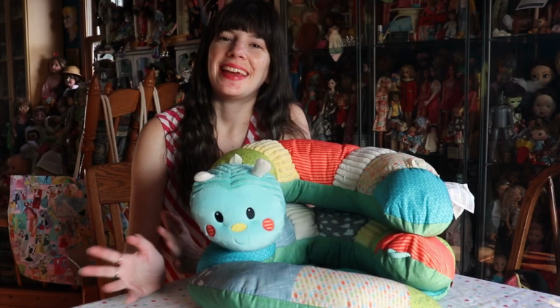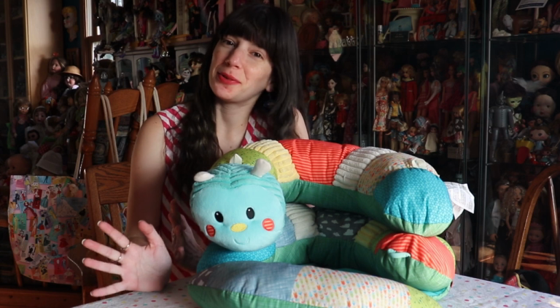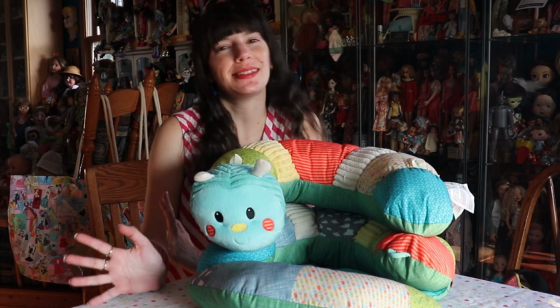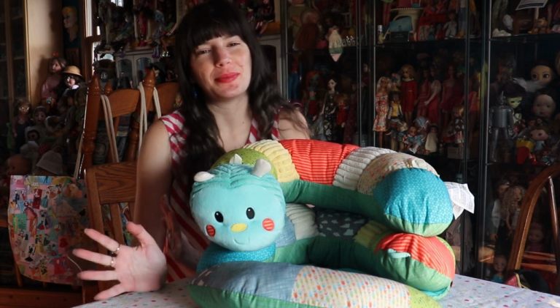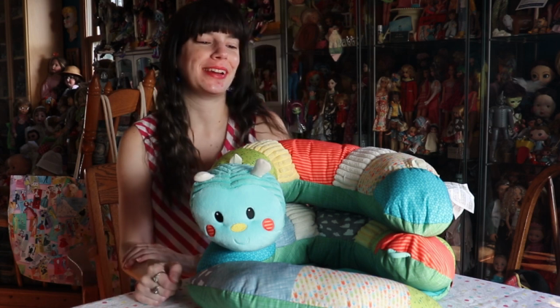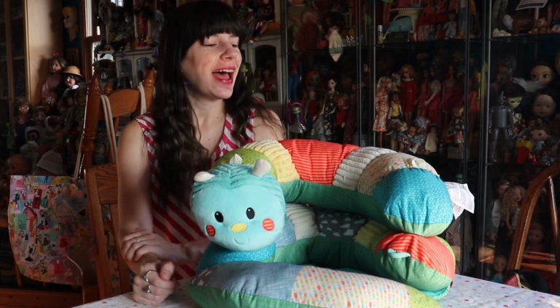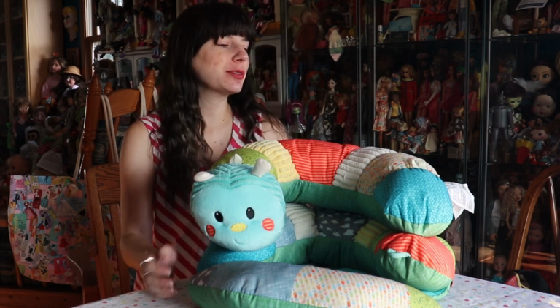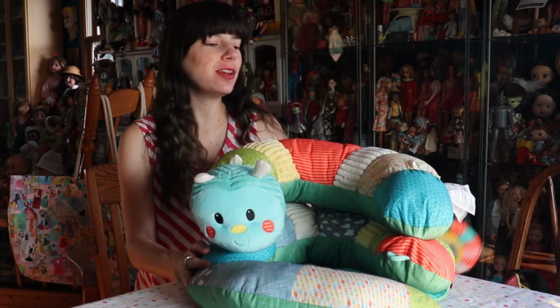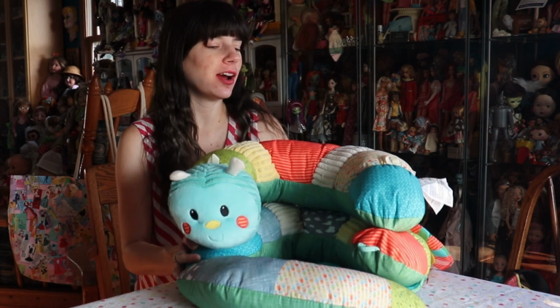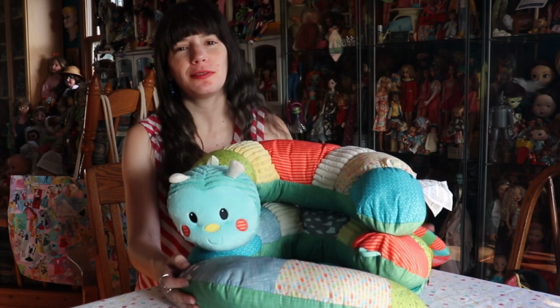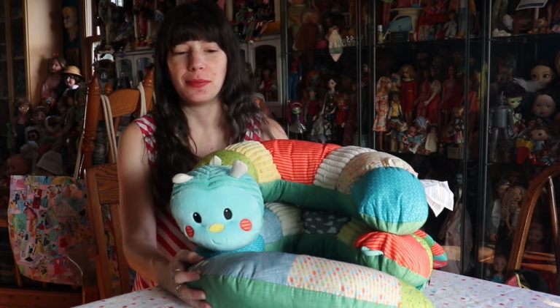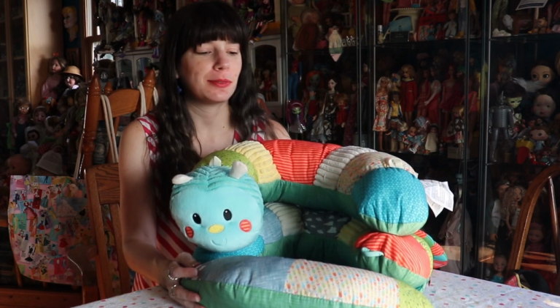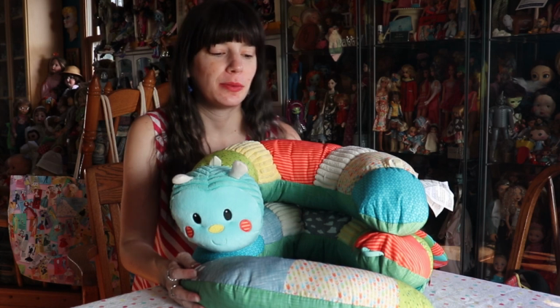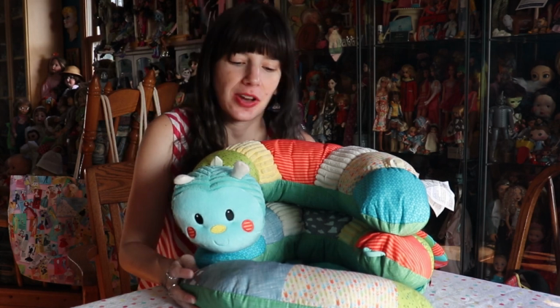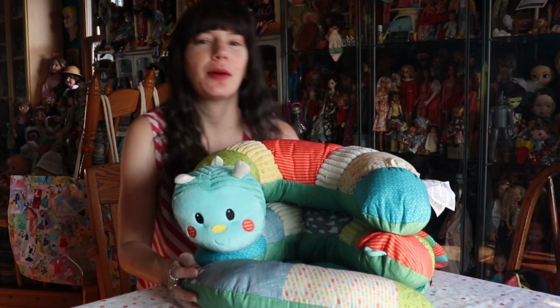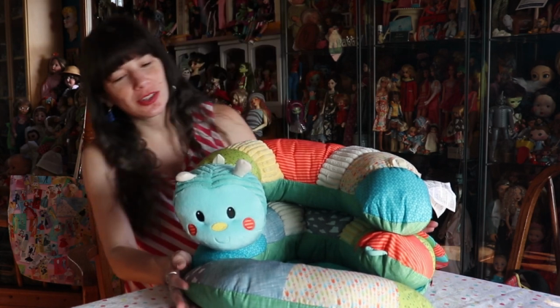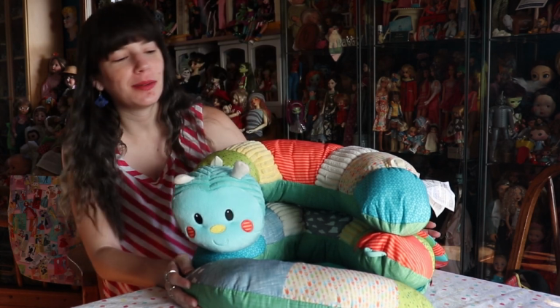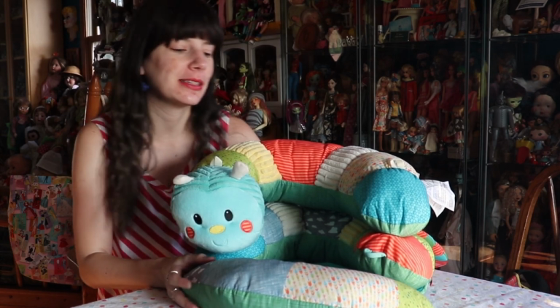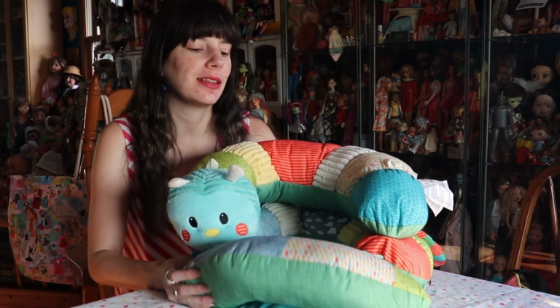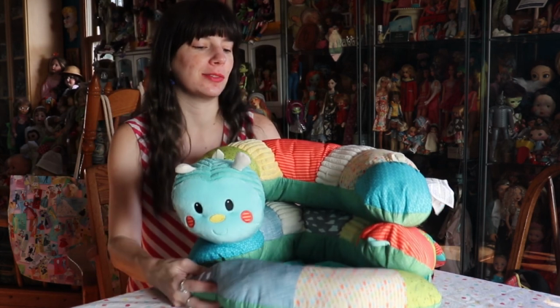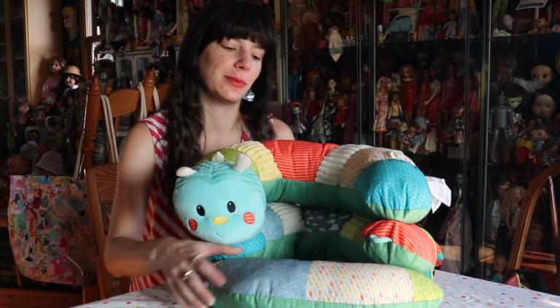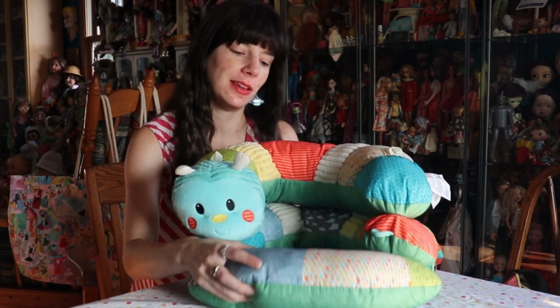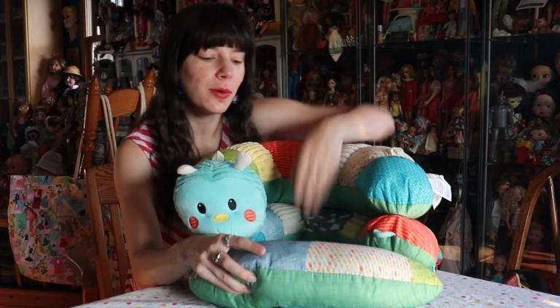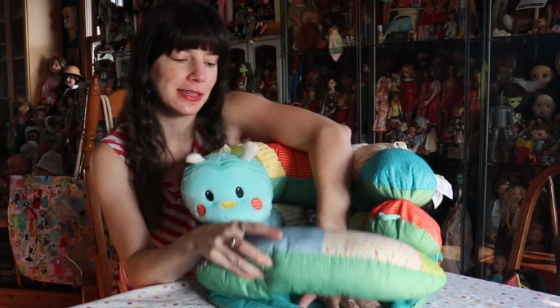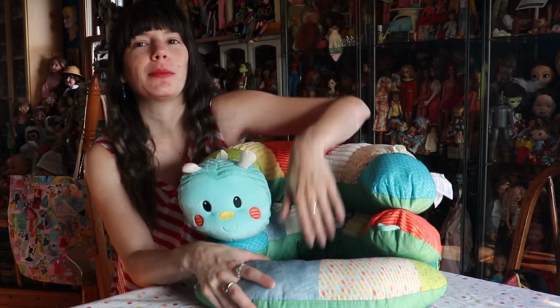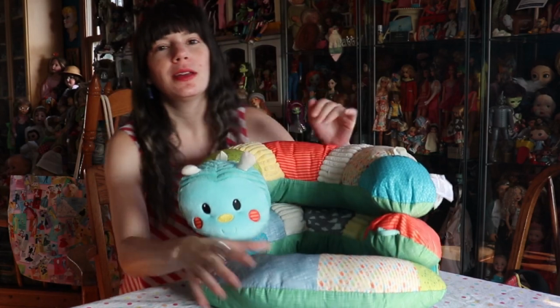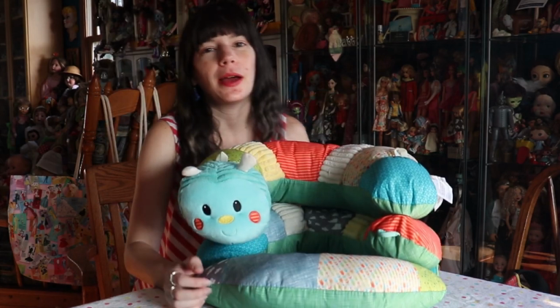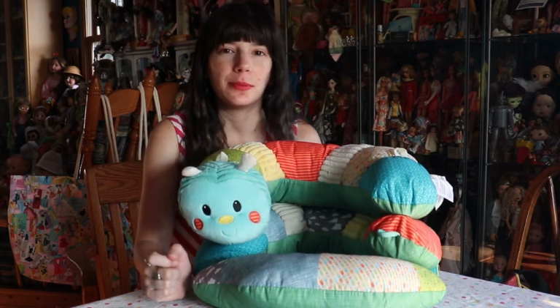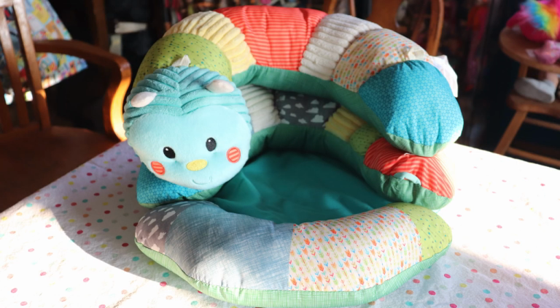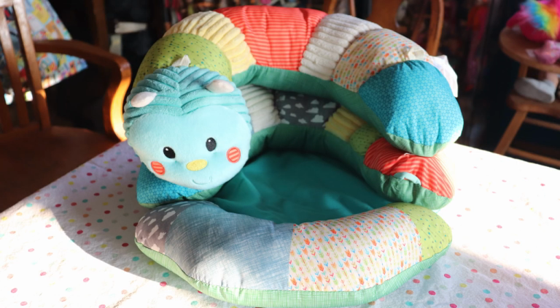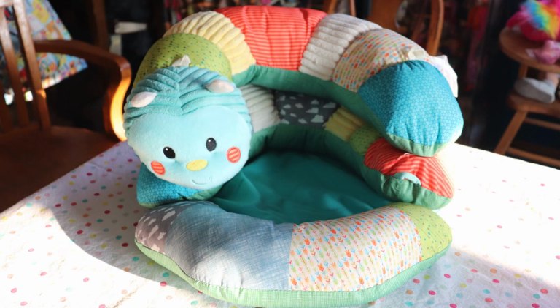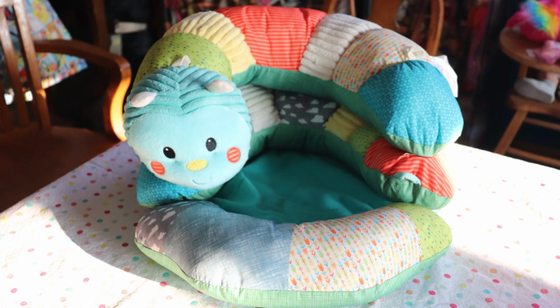Hey everyone! It's me, Kupi83. So I have another really fun item that I received for my baby shower. I wanted to show it here because it was literally one of those items where I was like, if no one buys it for me, I'm buying it for myself — because it's super cute!